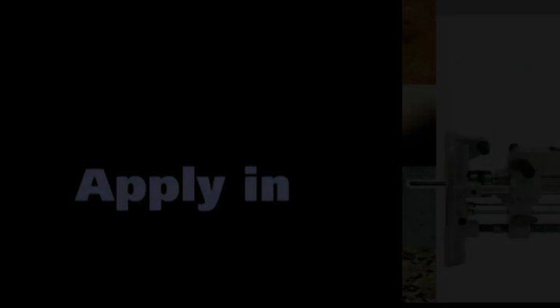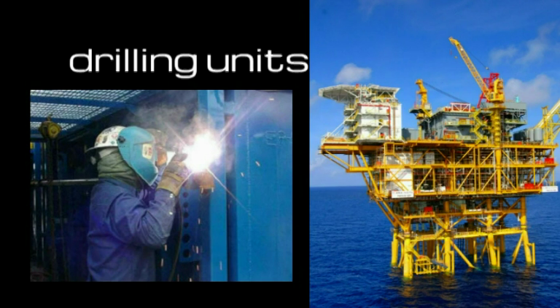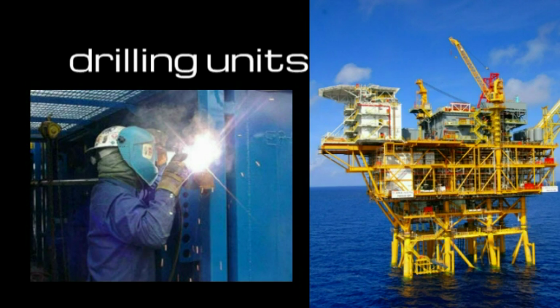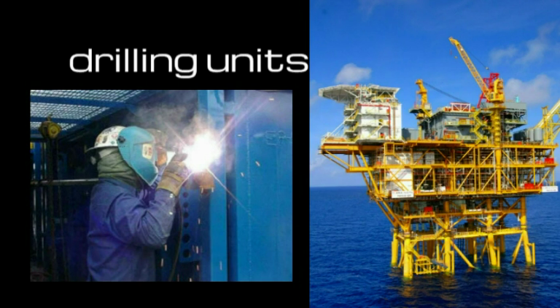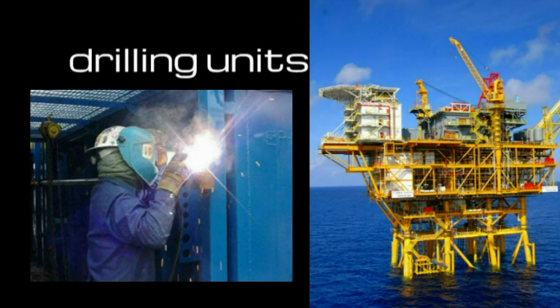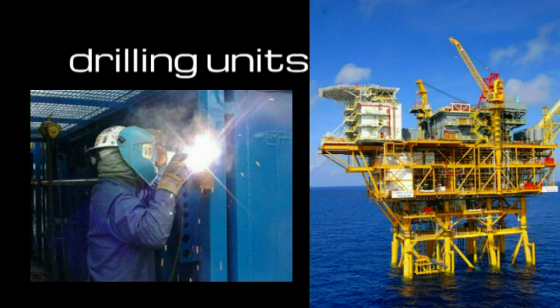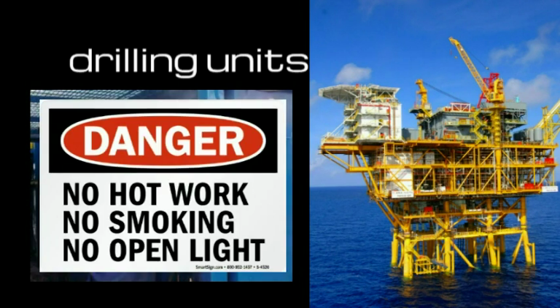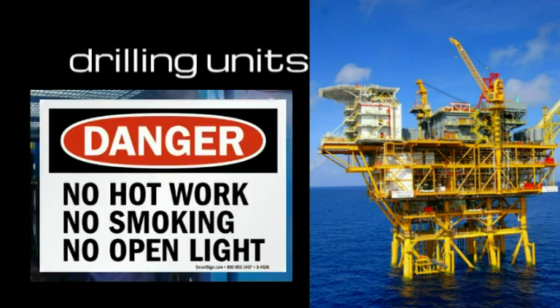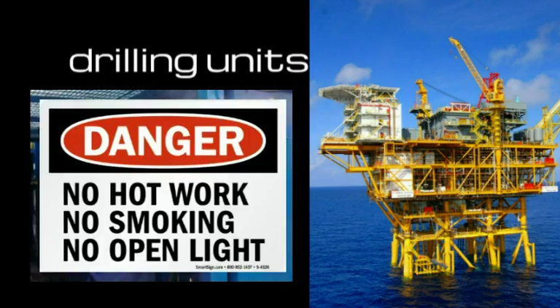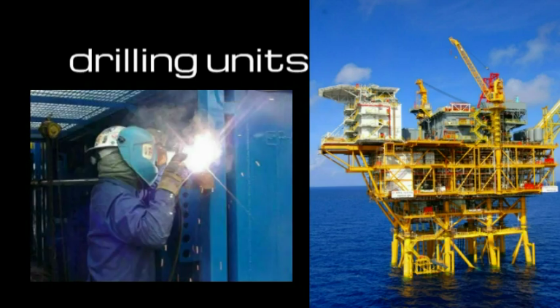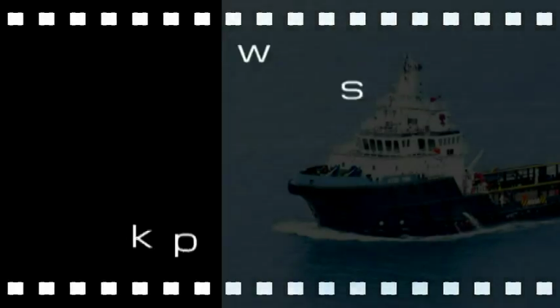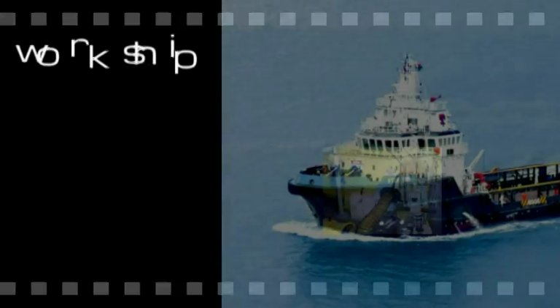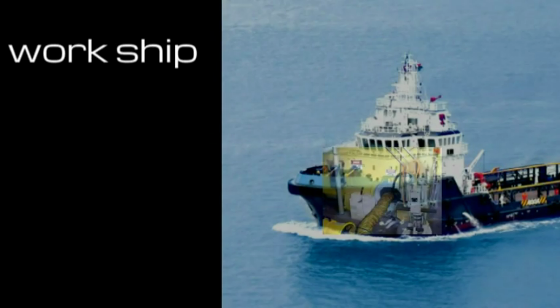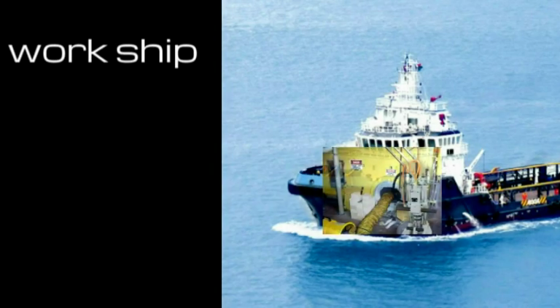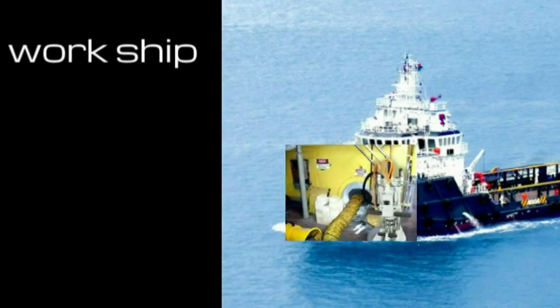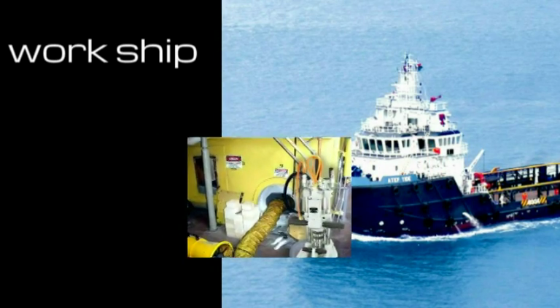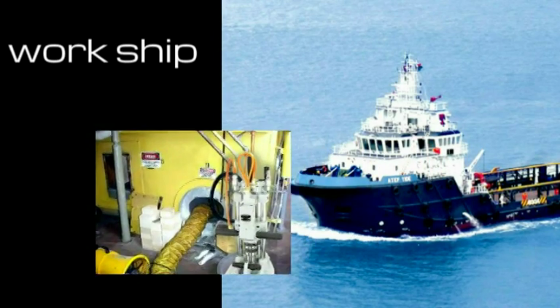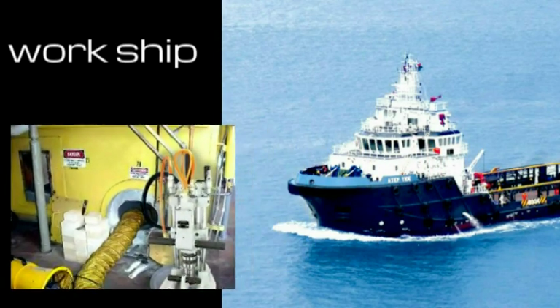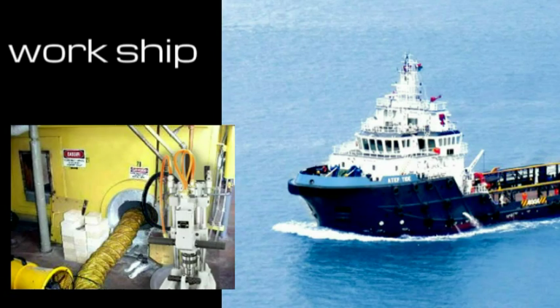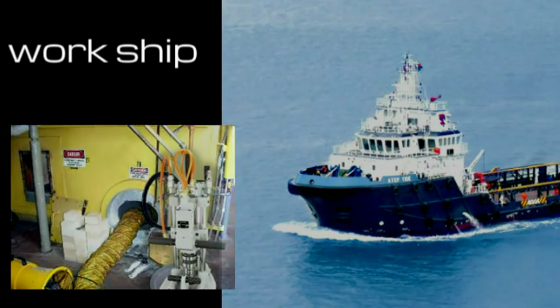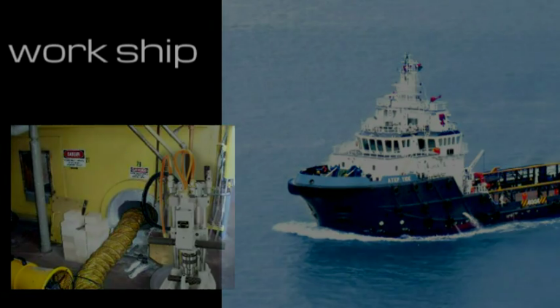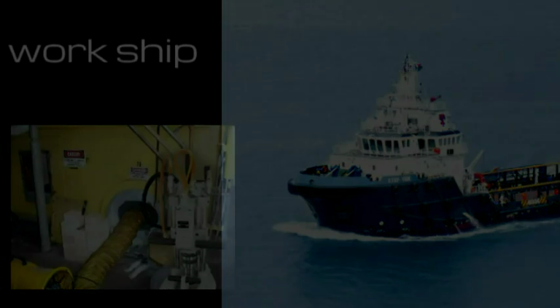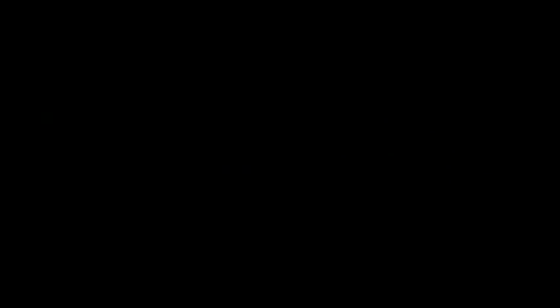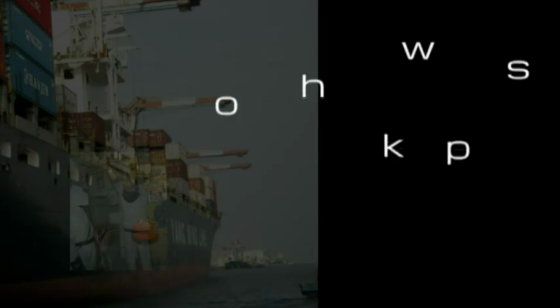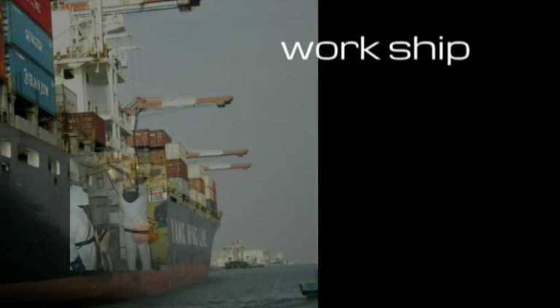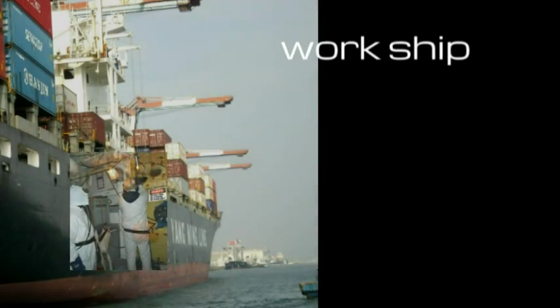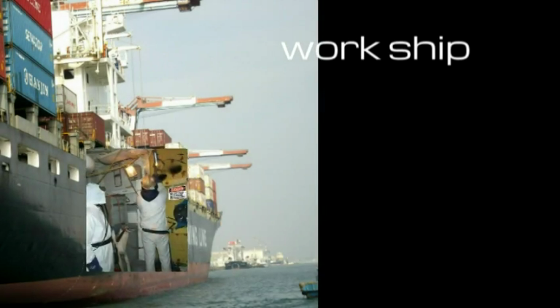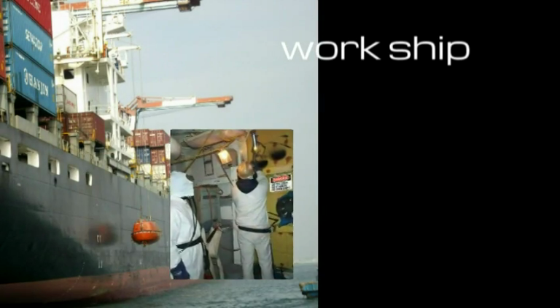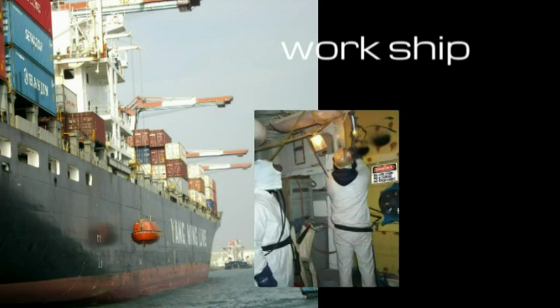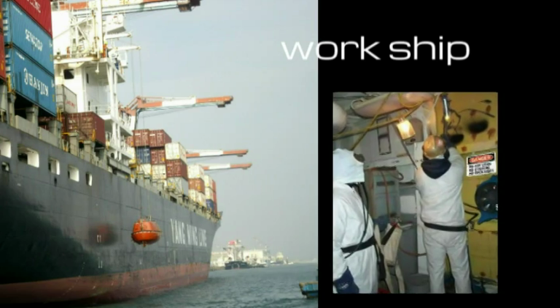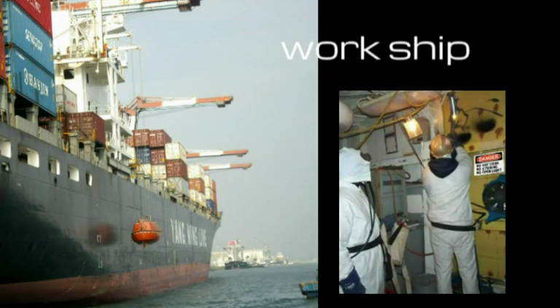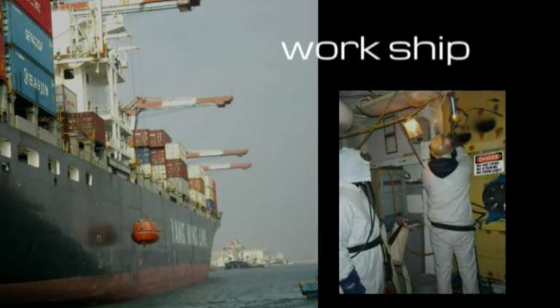The Explosion Proof Vacuum Driller is the best tool in drilling units and worksheets. Since such units require high safety criteria, hard work is not allowed in these areas to ensure the safety of personnel and facilities.